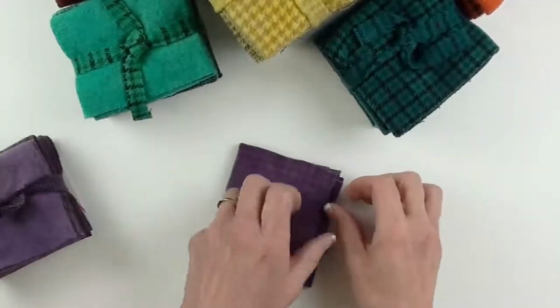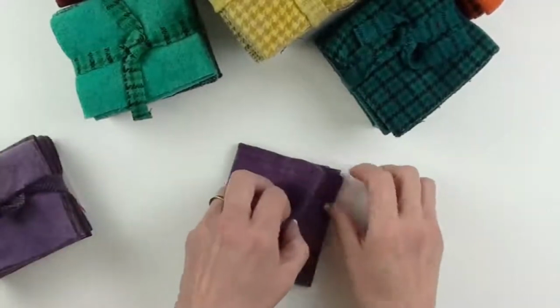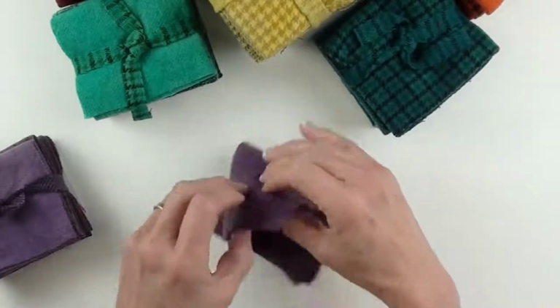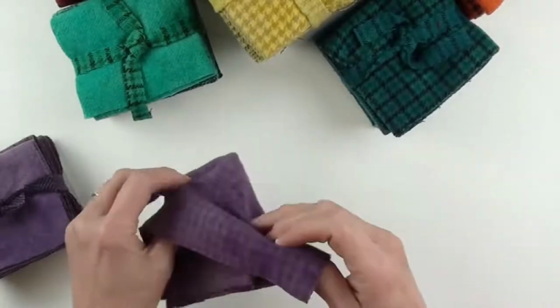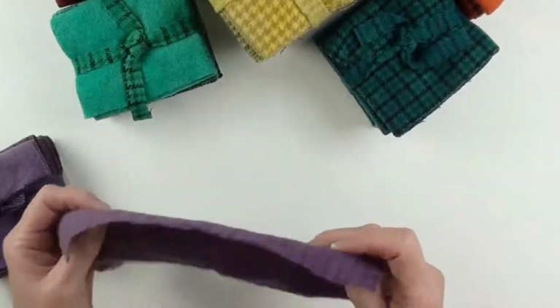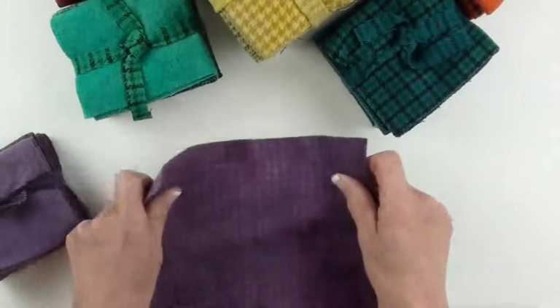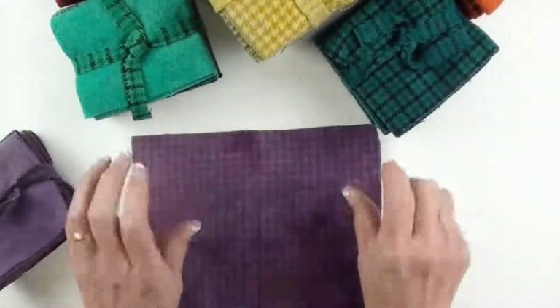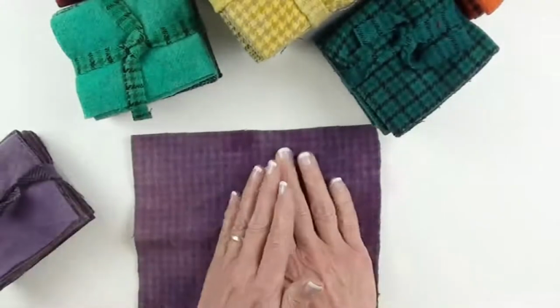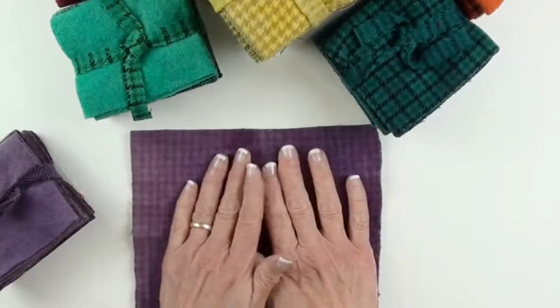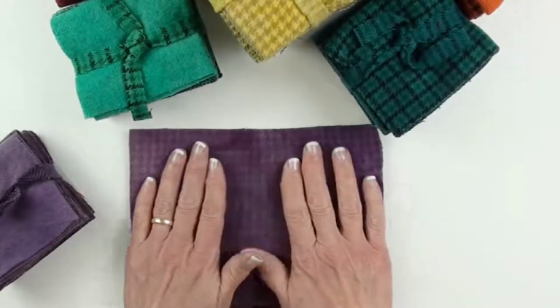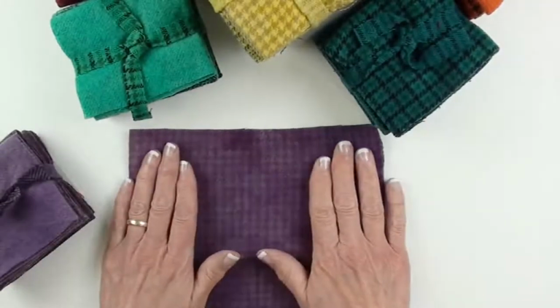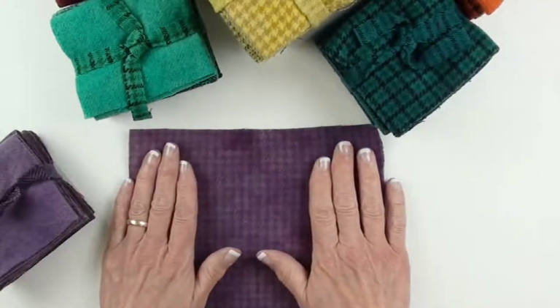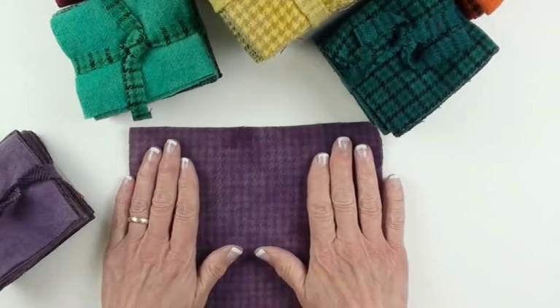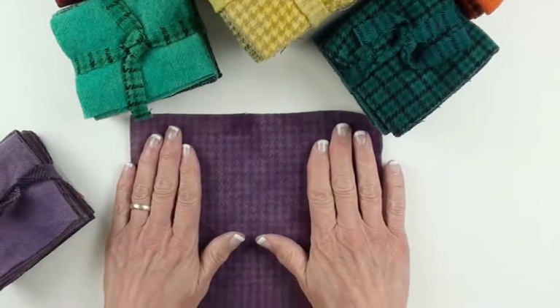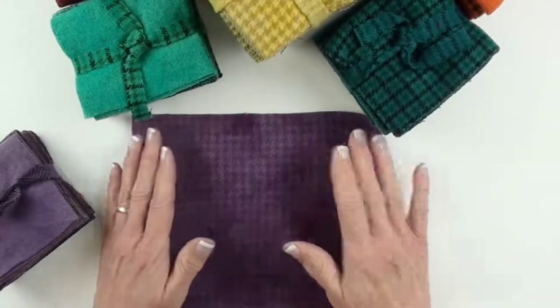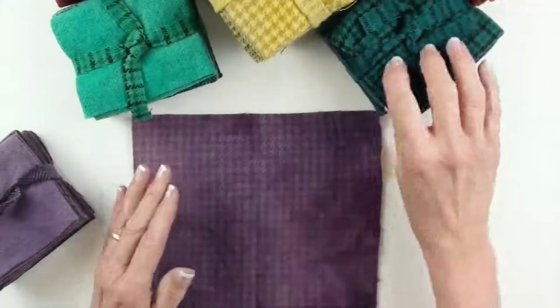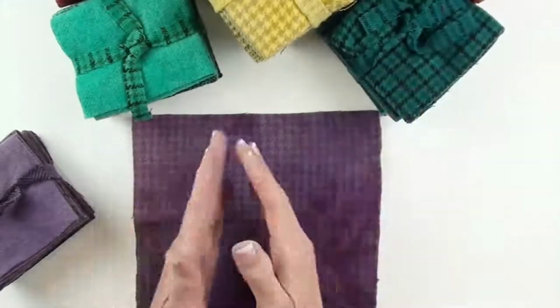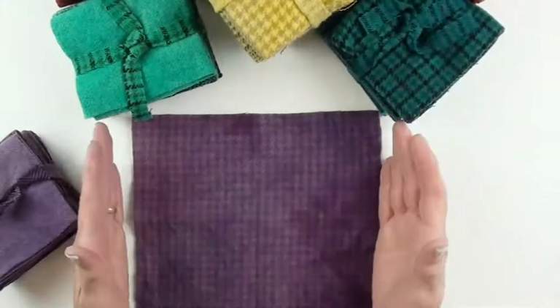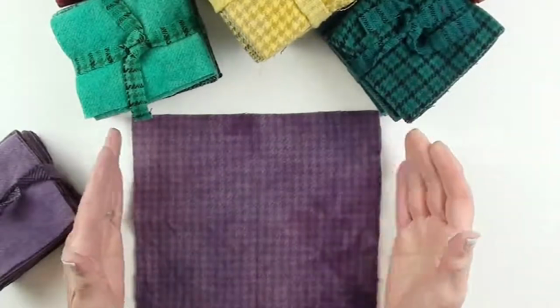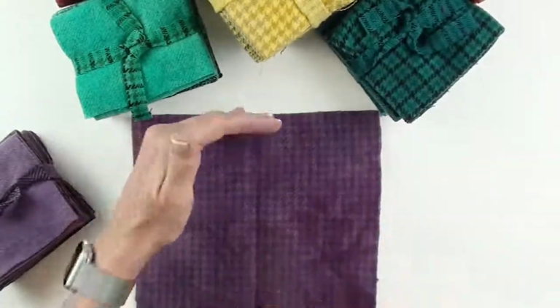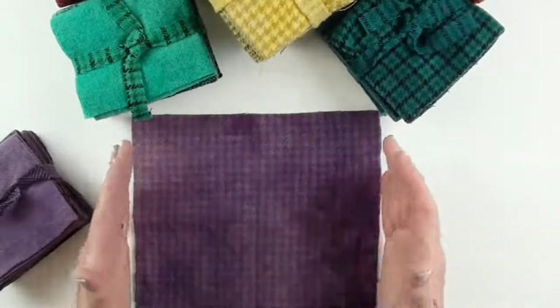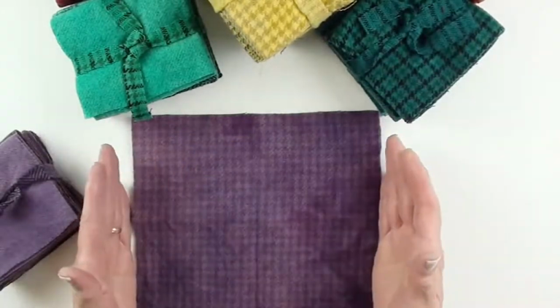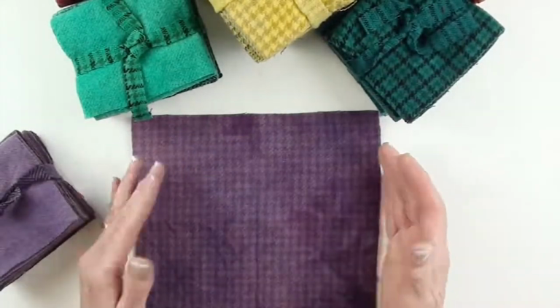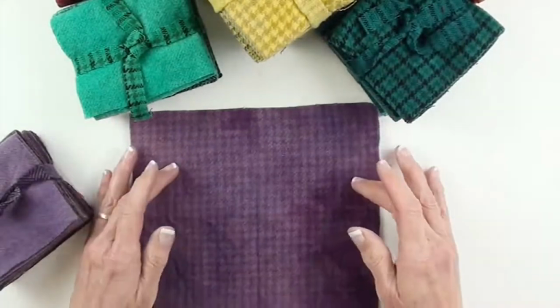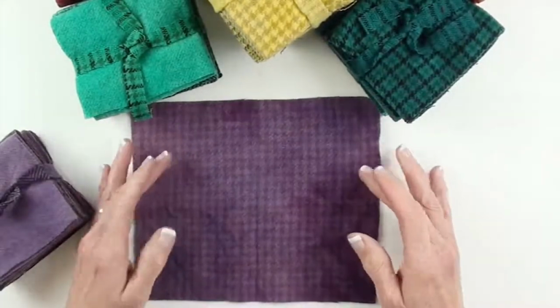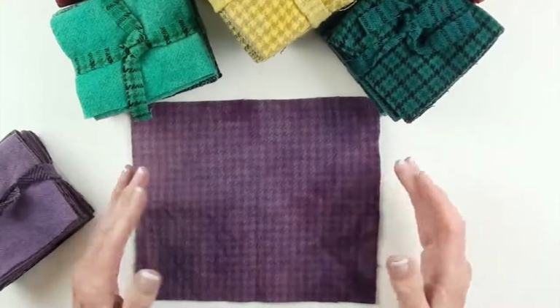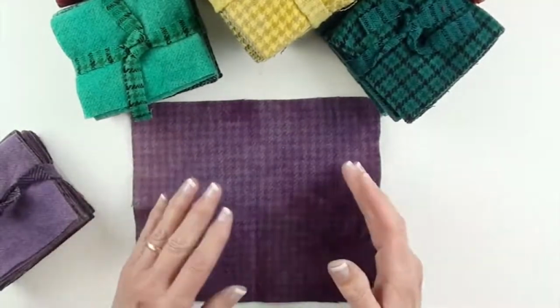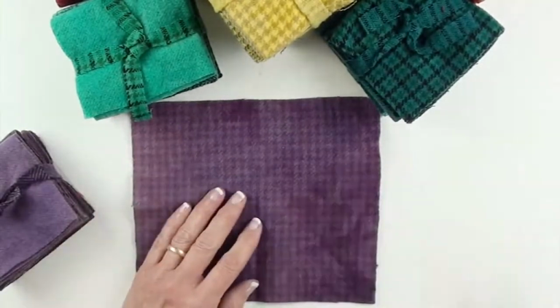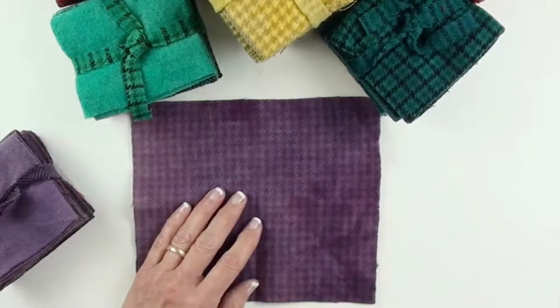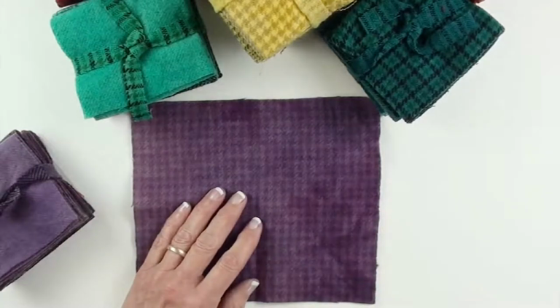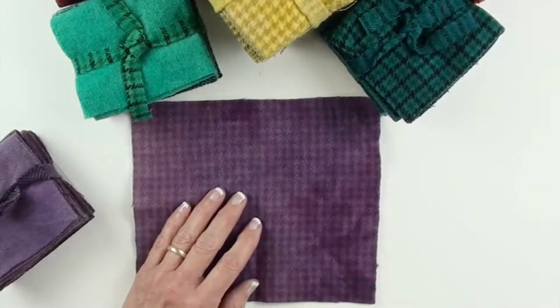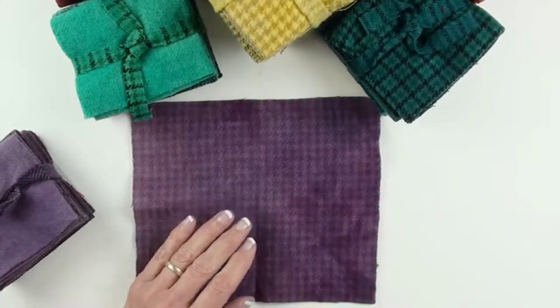This is felted wool cloth that has been hand-dyed. Each piece may vary just the tiniest little bit in size depending on the way the wool shrinks.